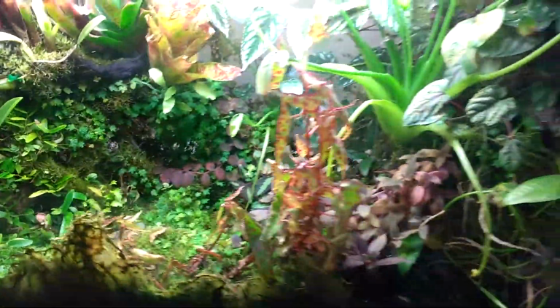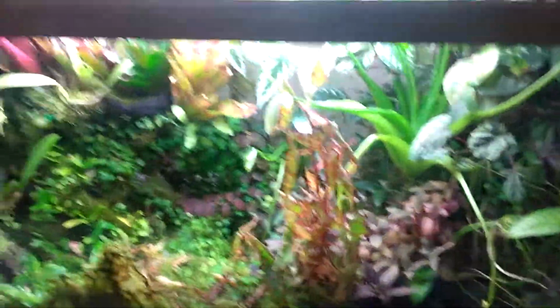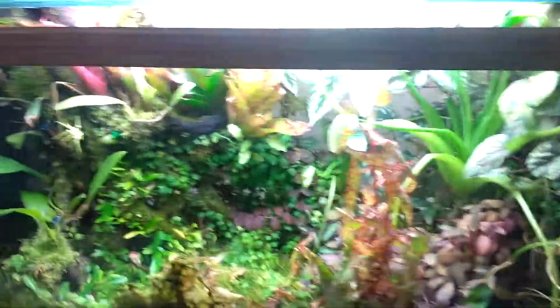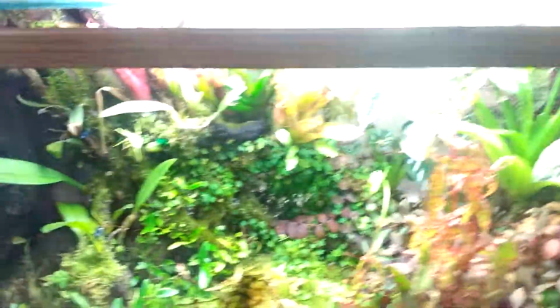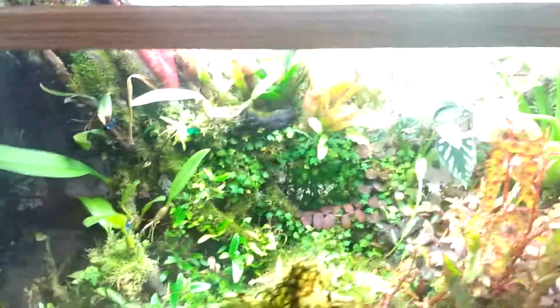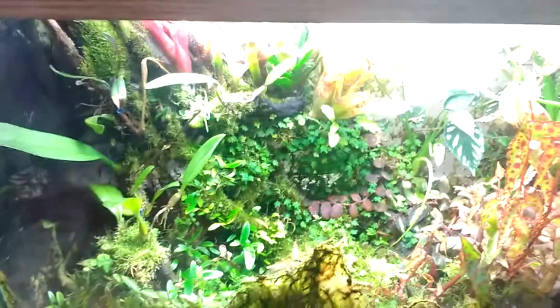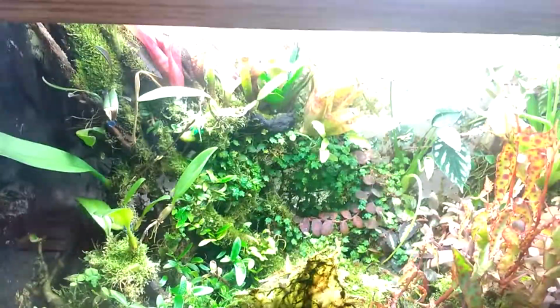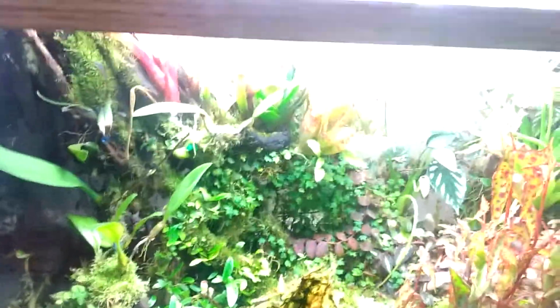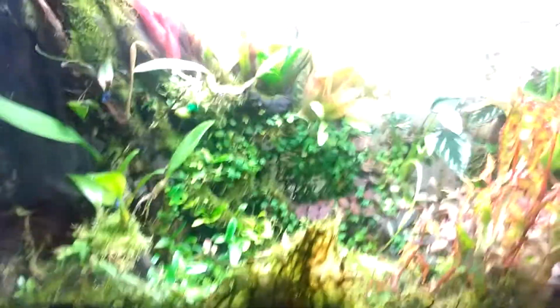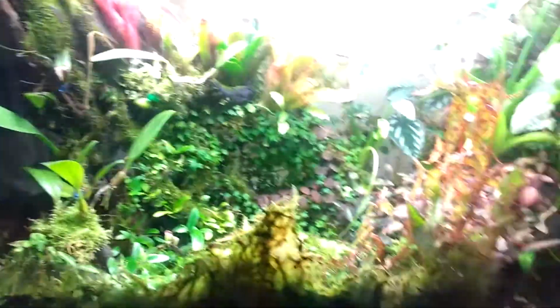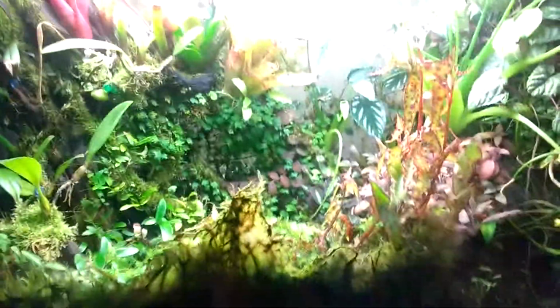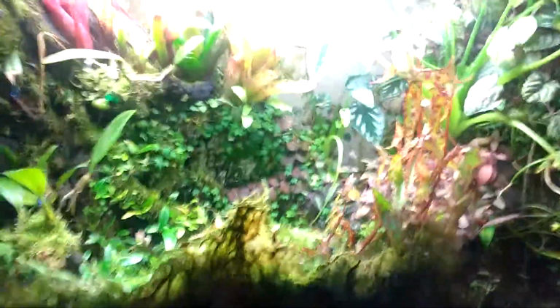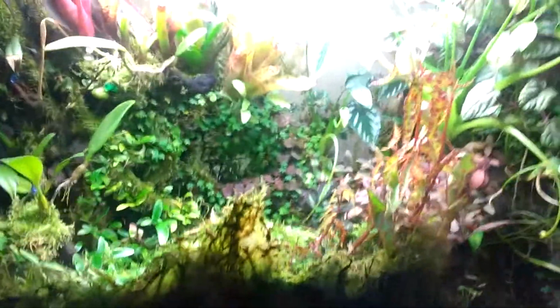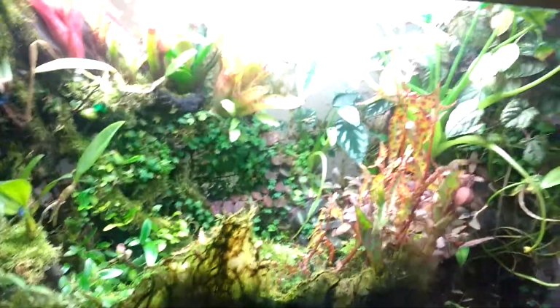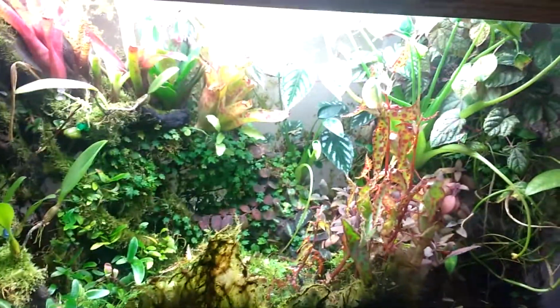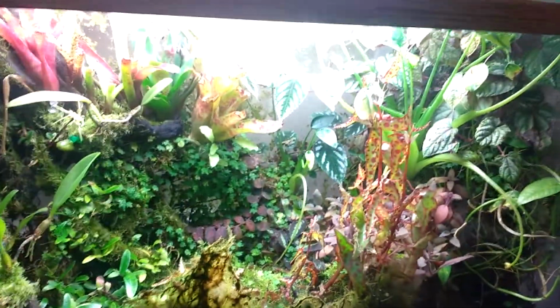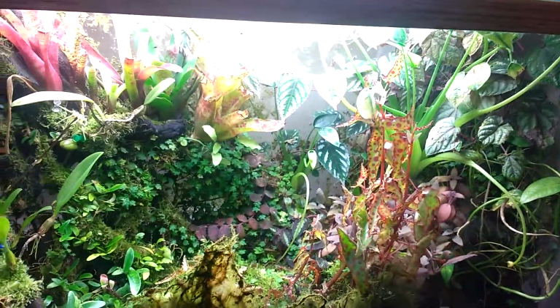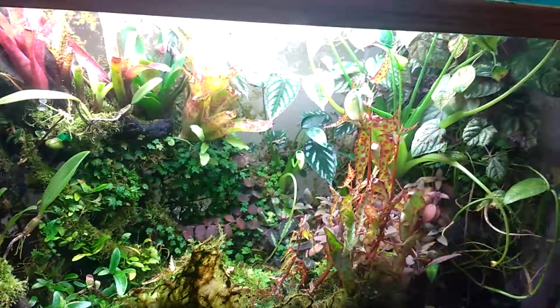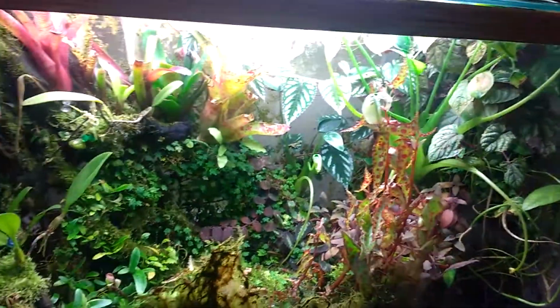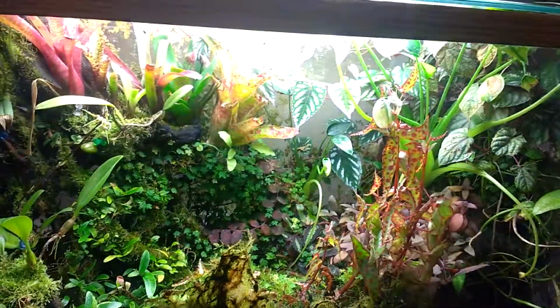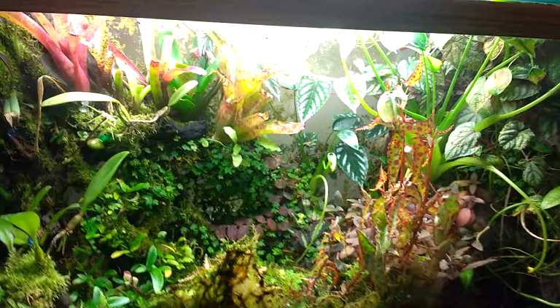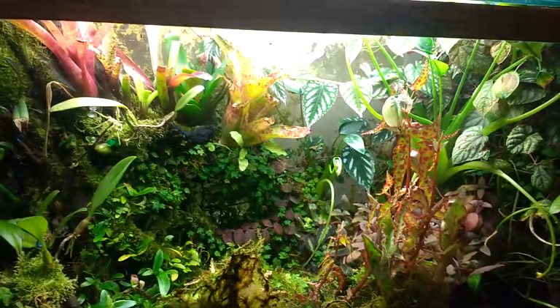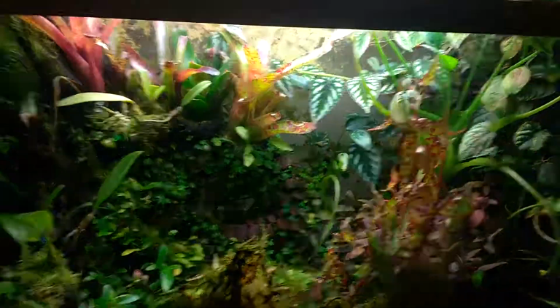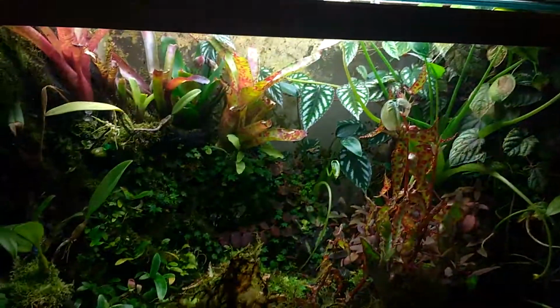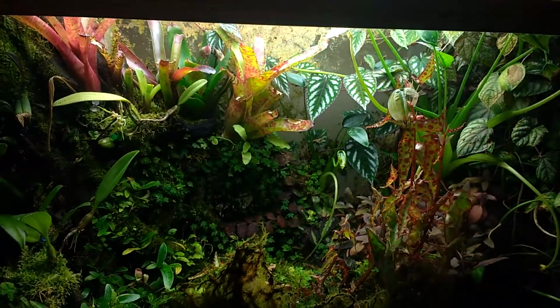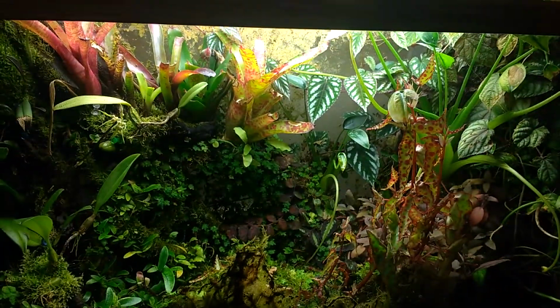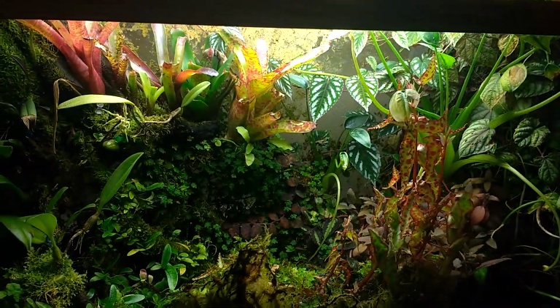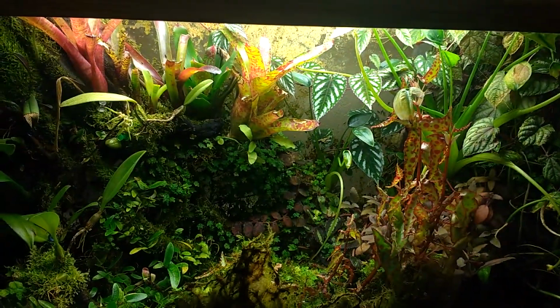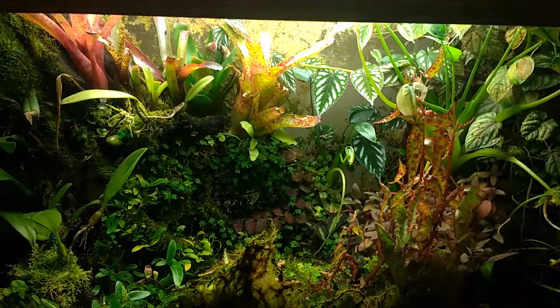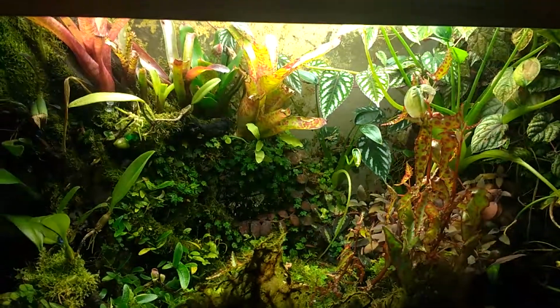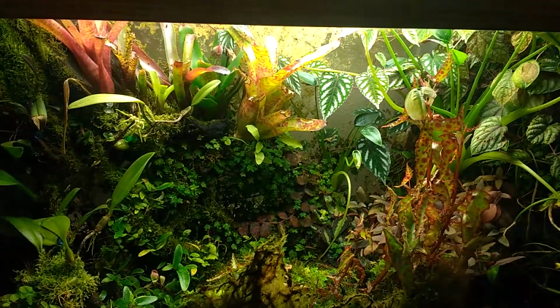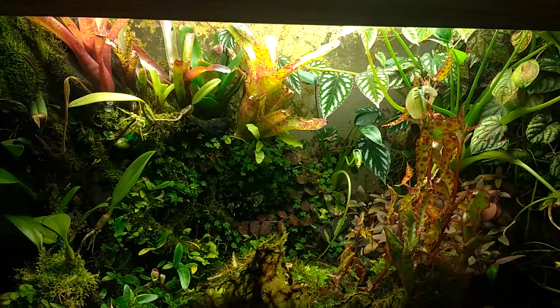Other than that, this tank has been quite a treat to grow and watch mature over the years, and I kind of hope you've enjoyed my little tour.